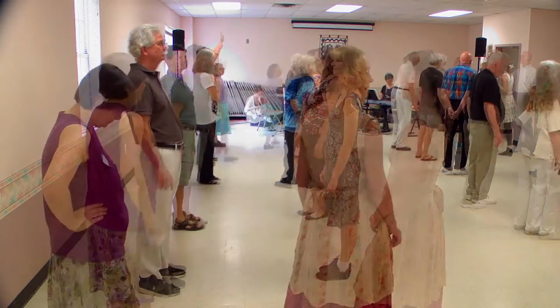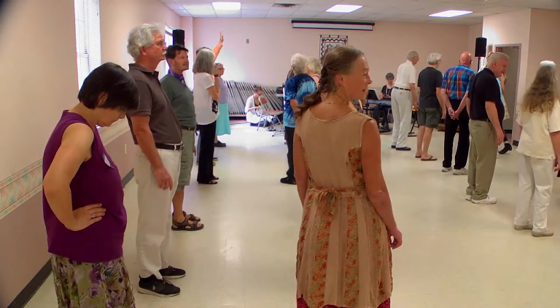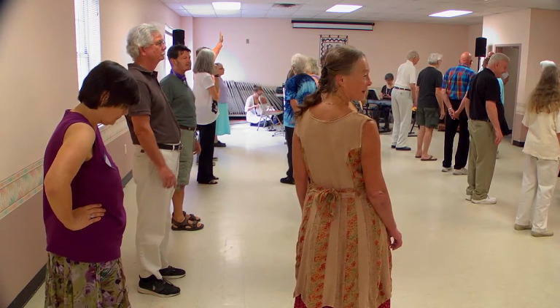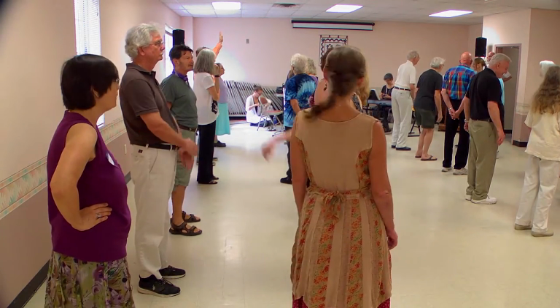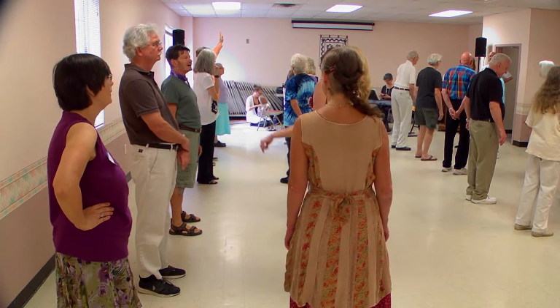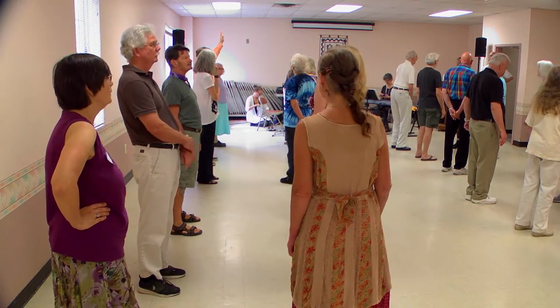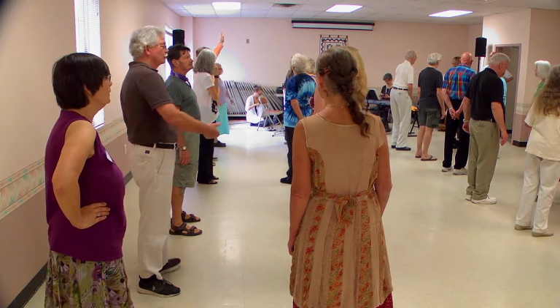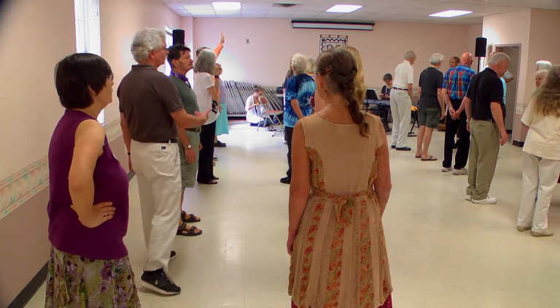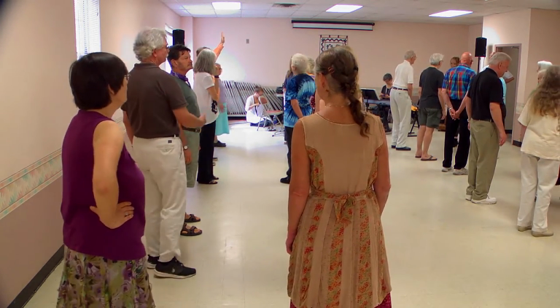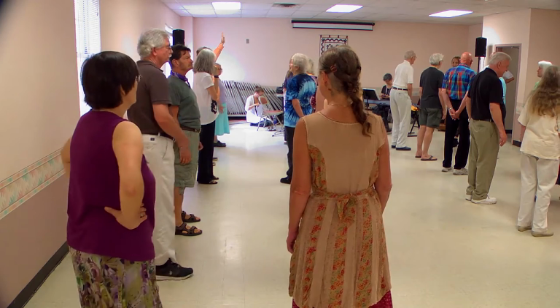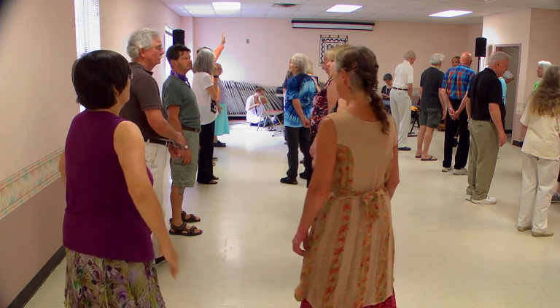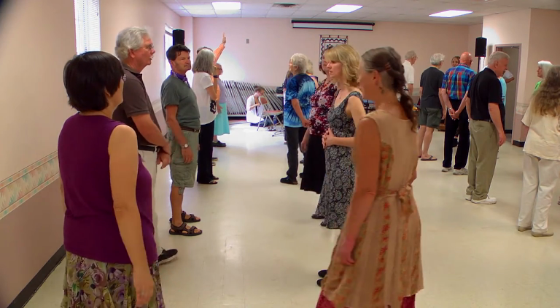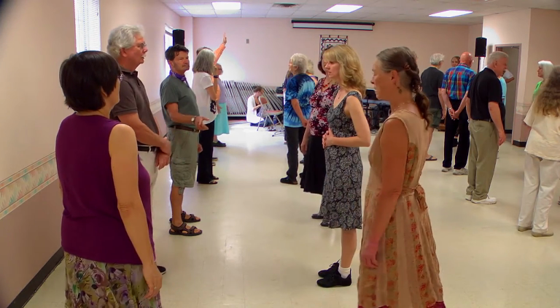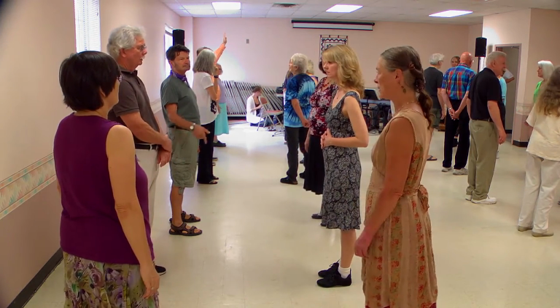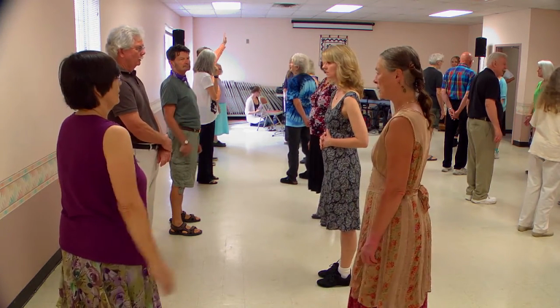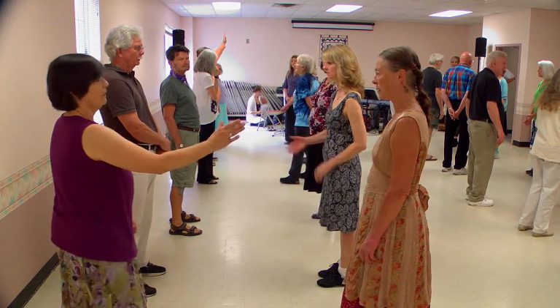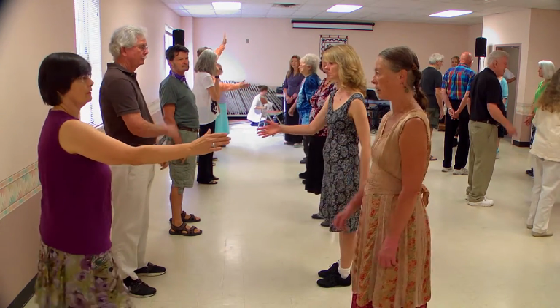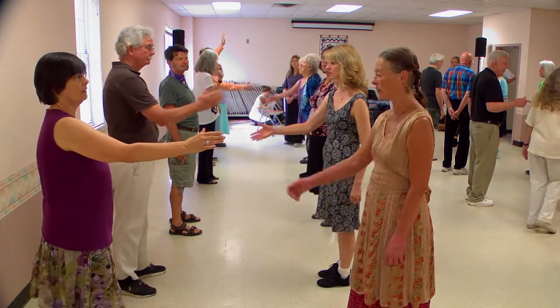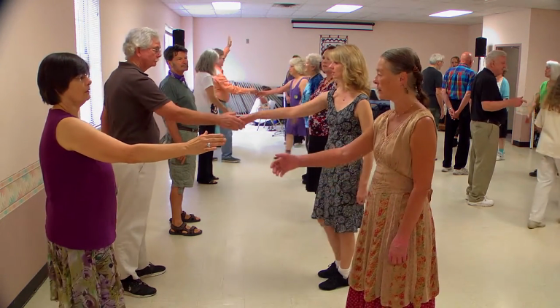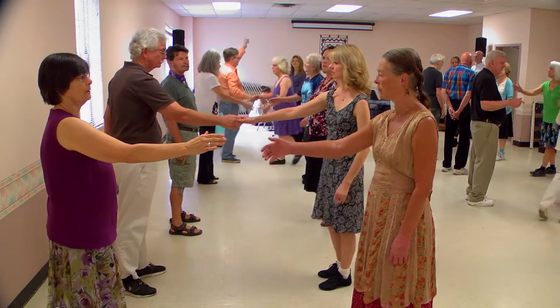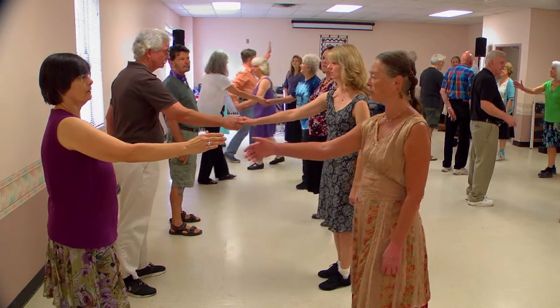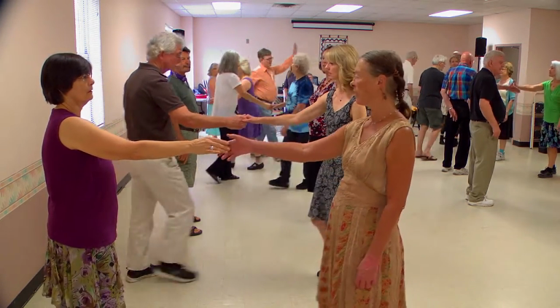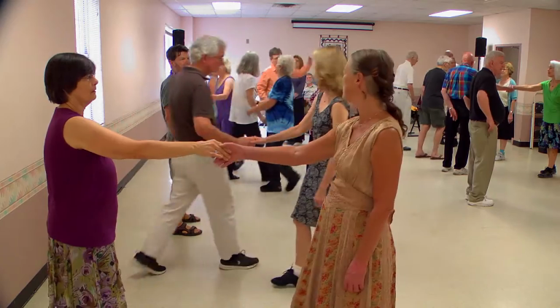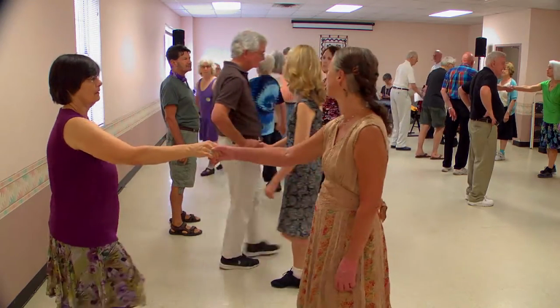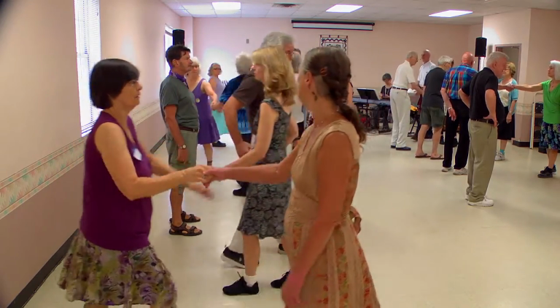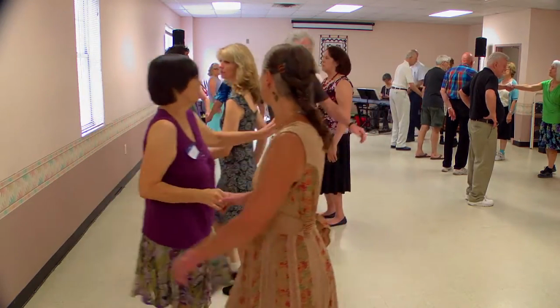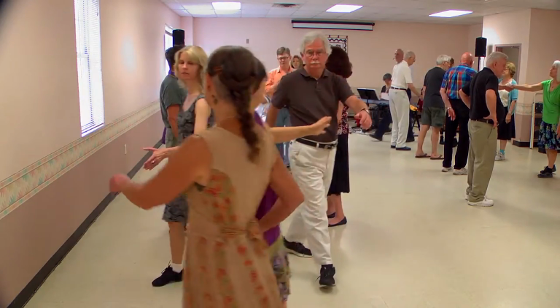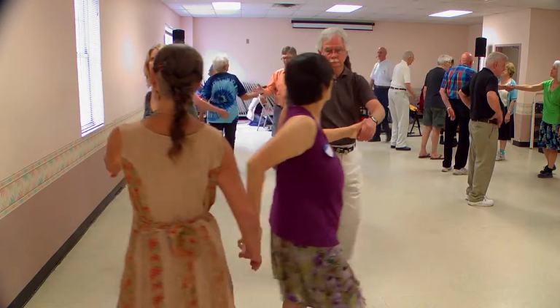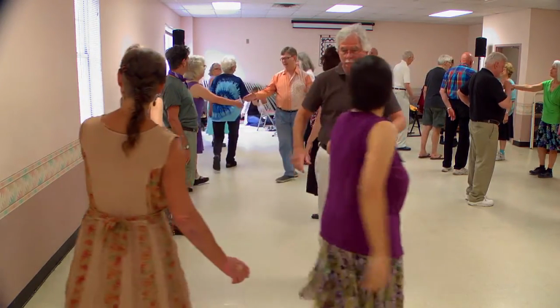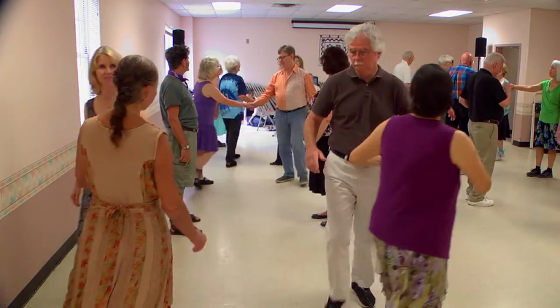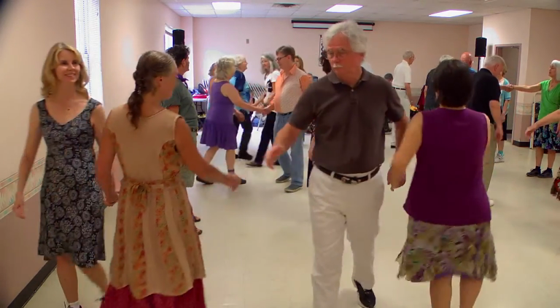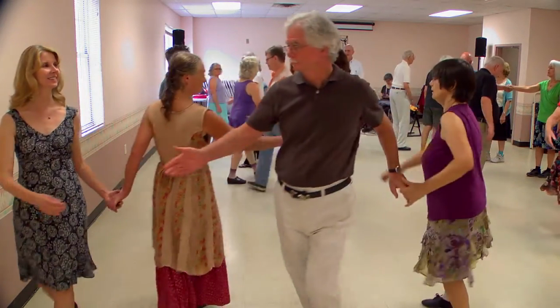That's followed by the ones and threes doing four changes in five measures. Does the double figure of eight start with the top couple casting out? Yes.